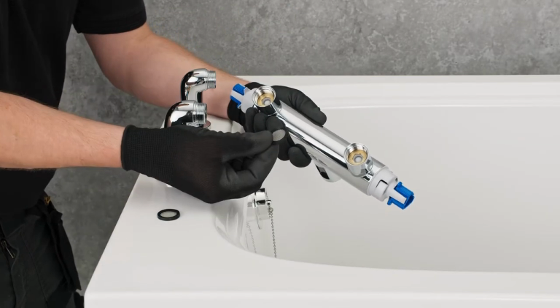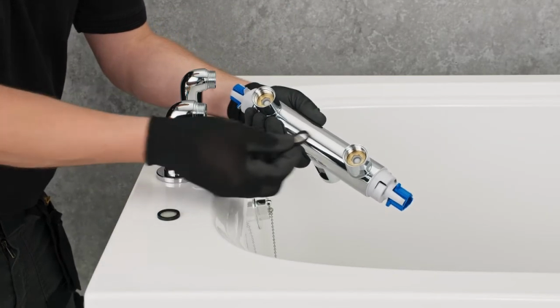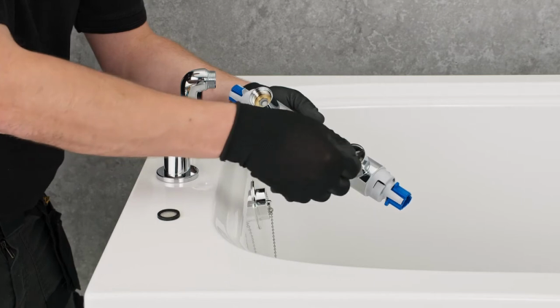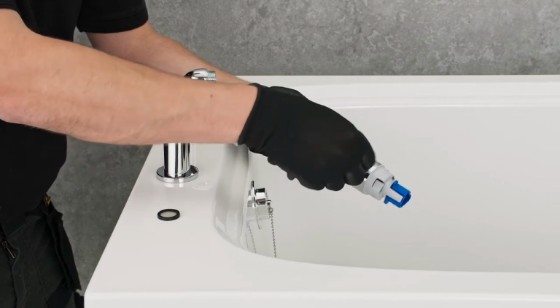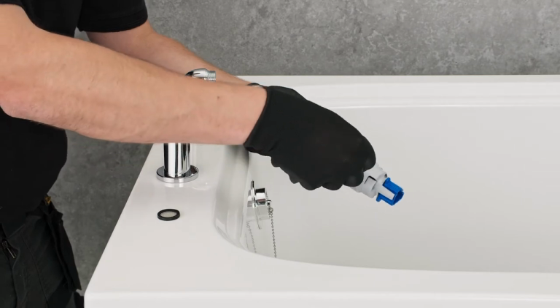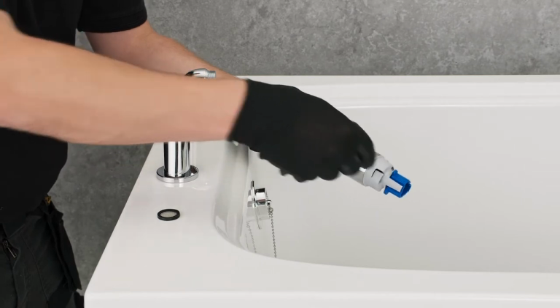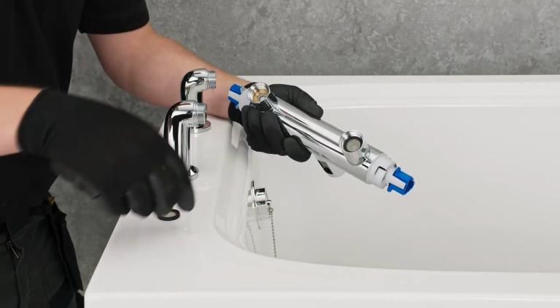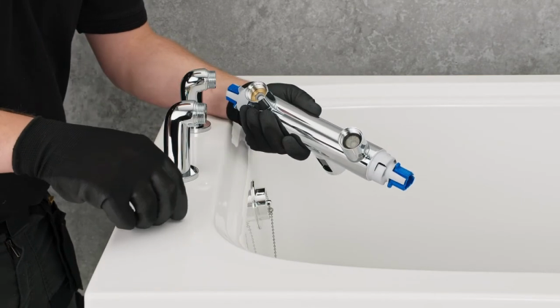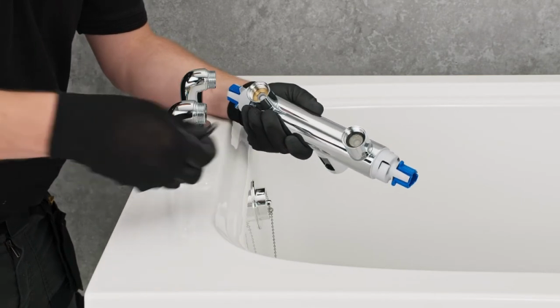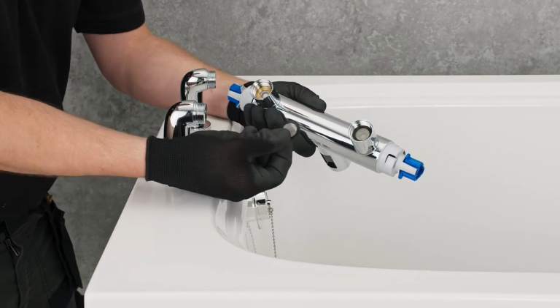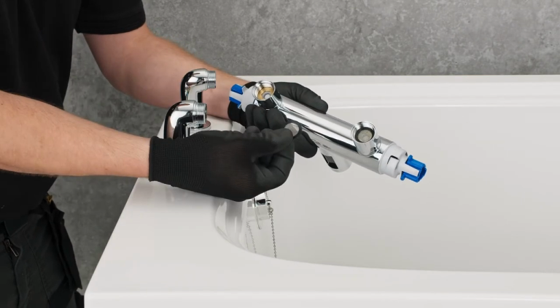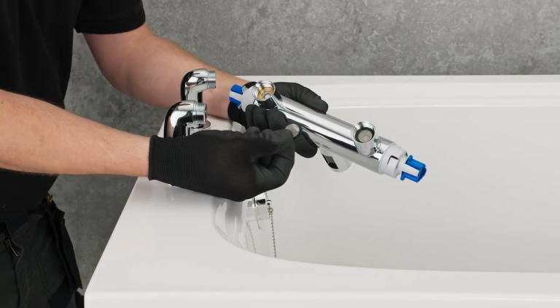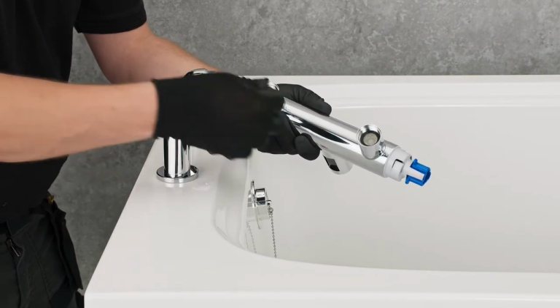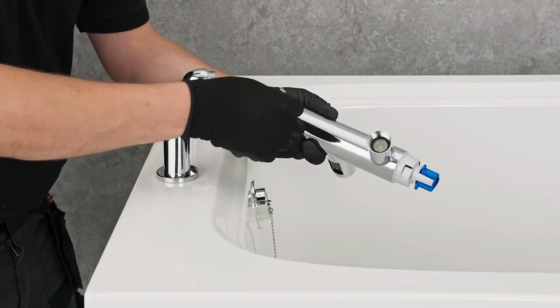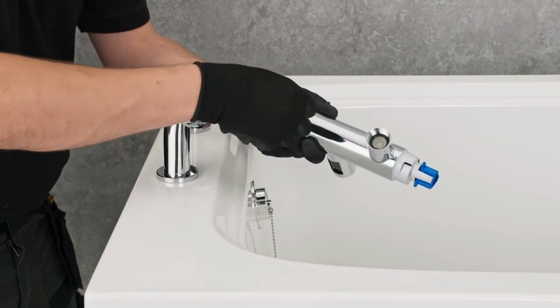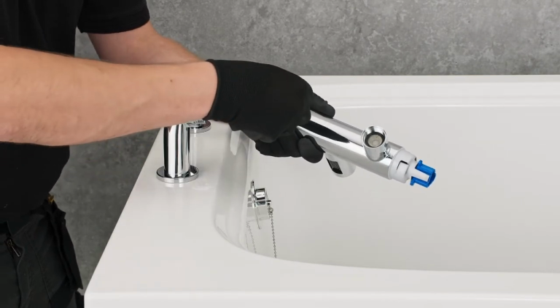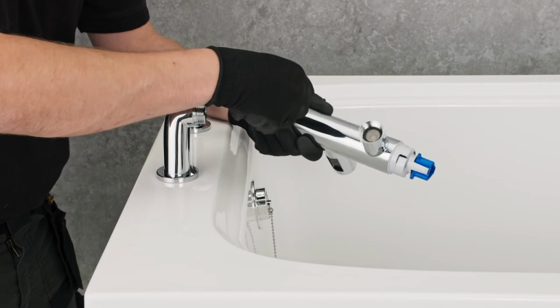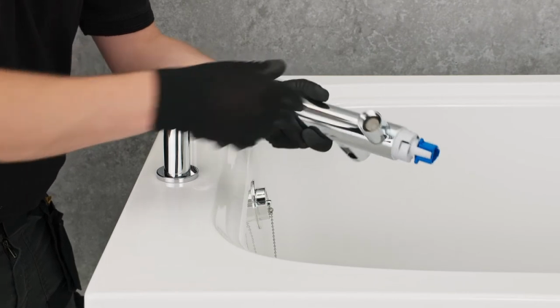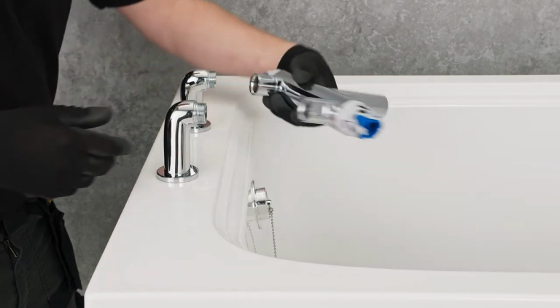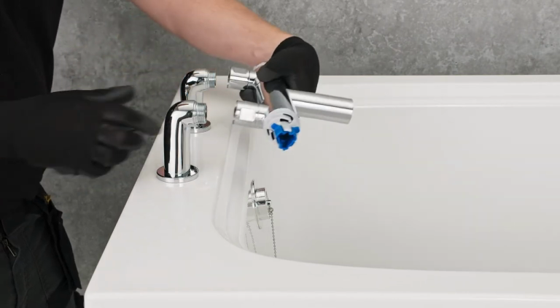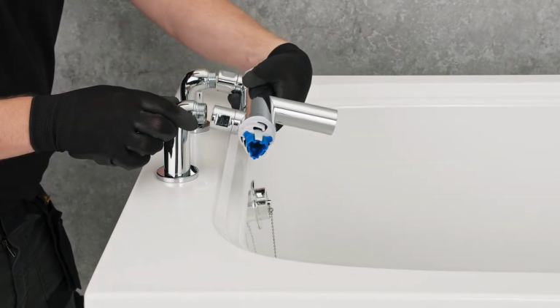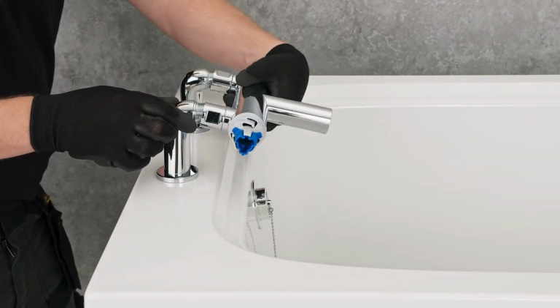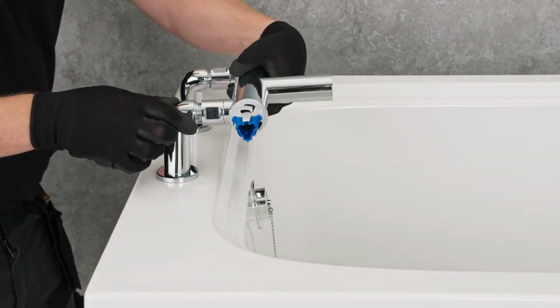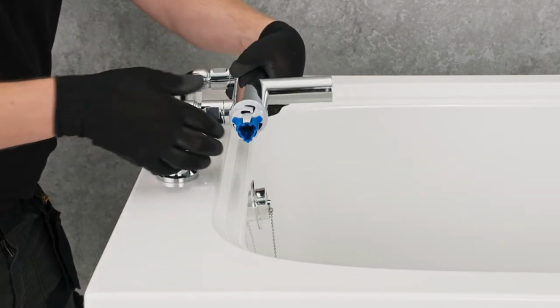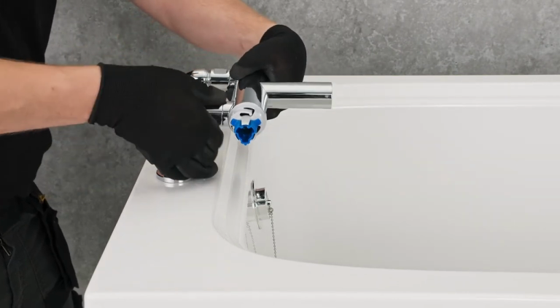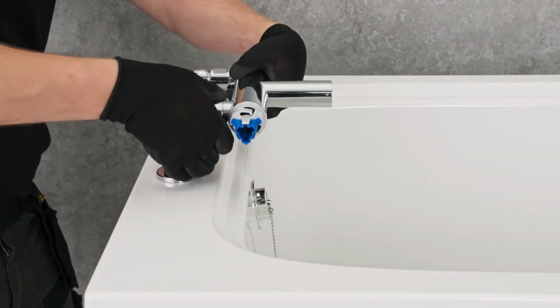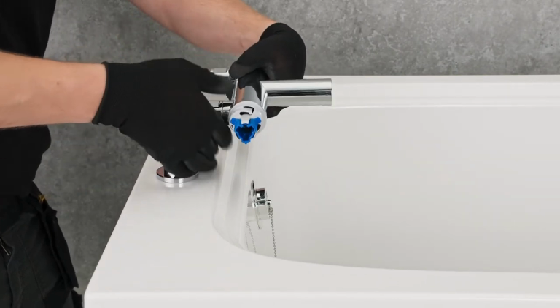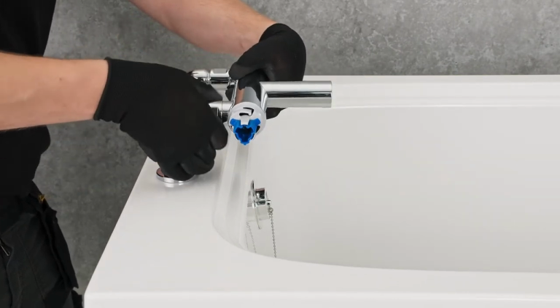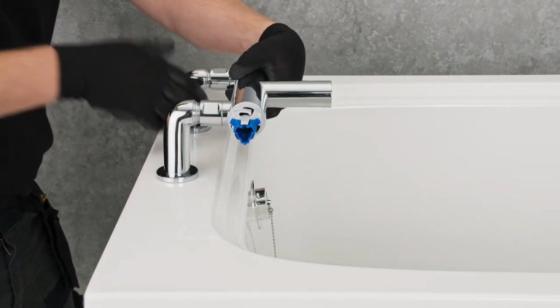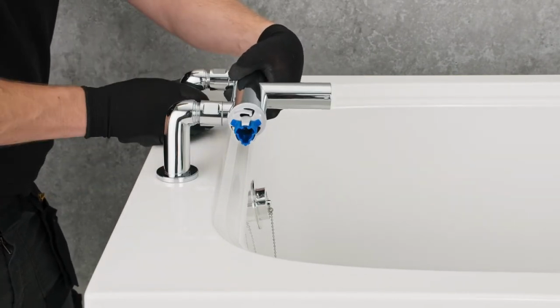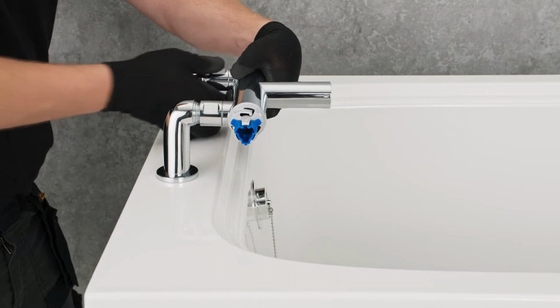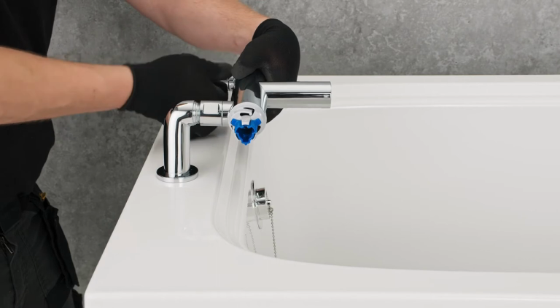Install the sealing washers into the hot and cold valve inlet before connecting the valve to the elbows. These must be the integrated filter and sealing washers supplied to protect the valve from debris.